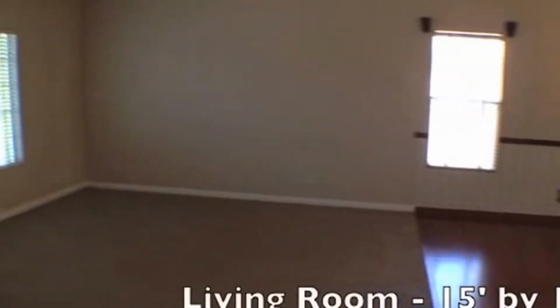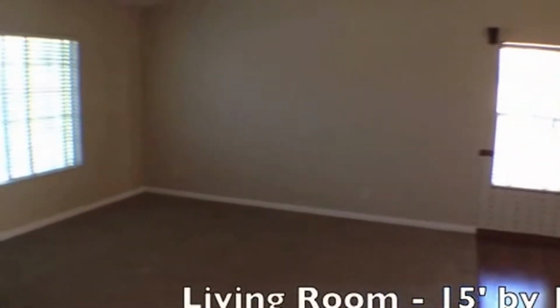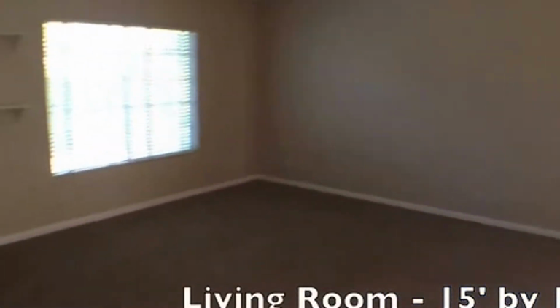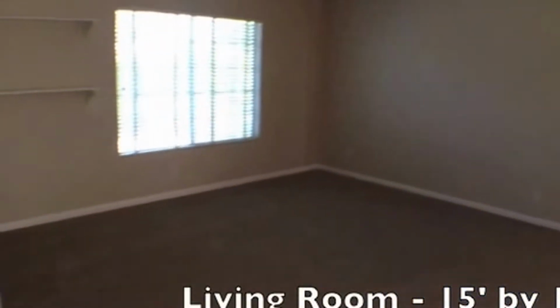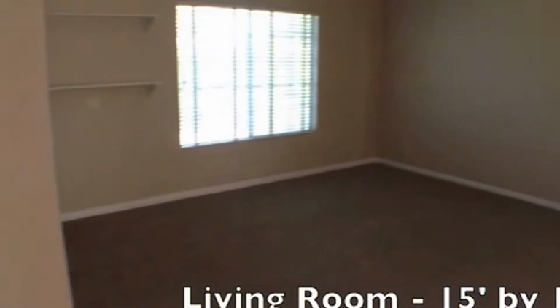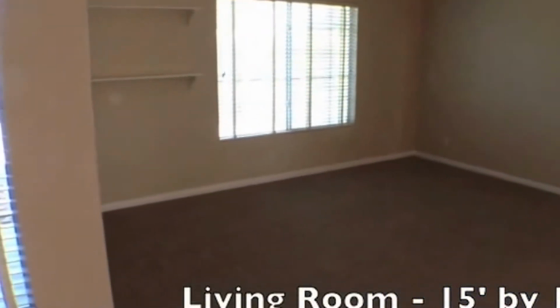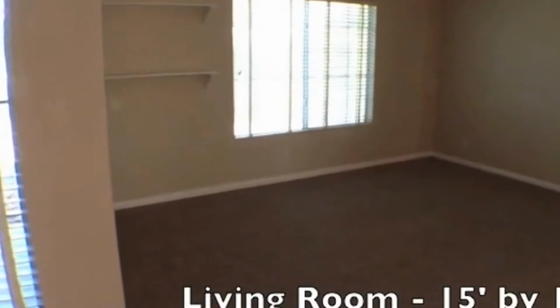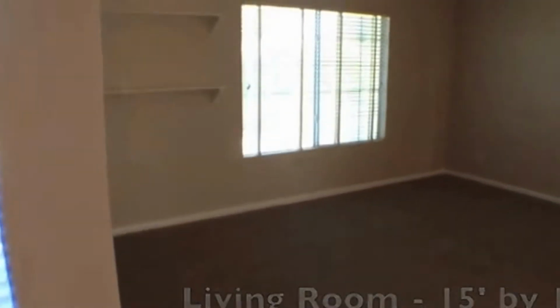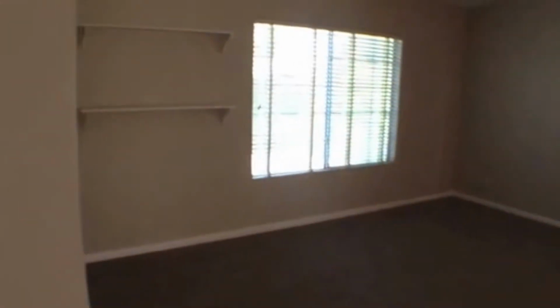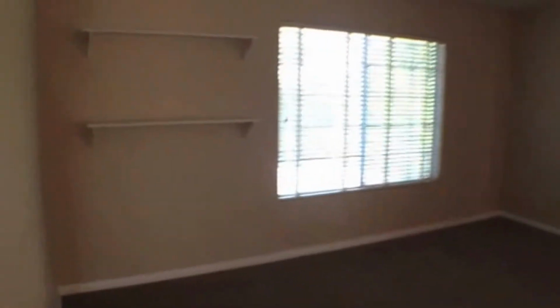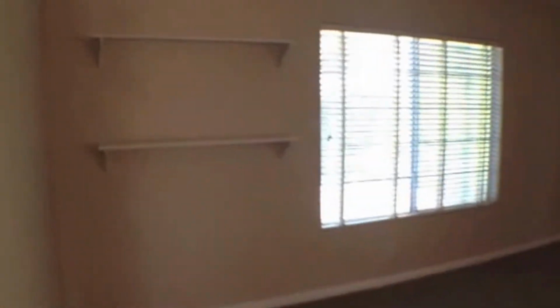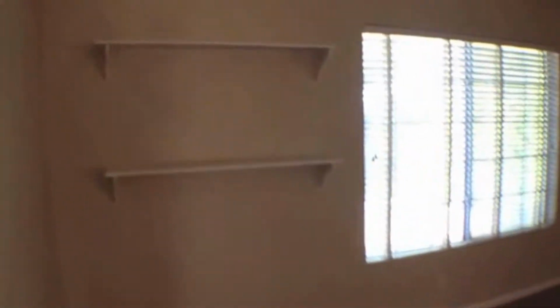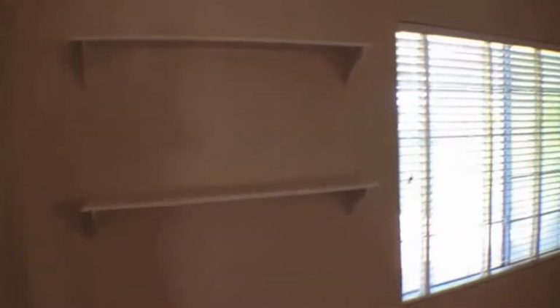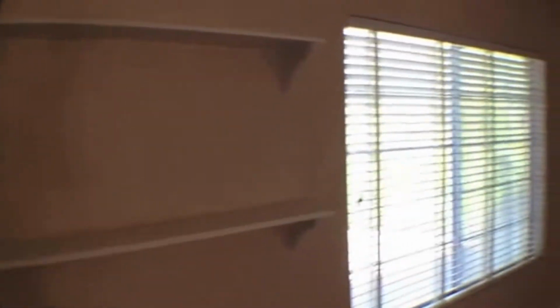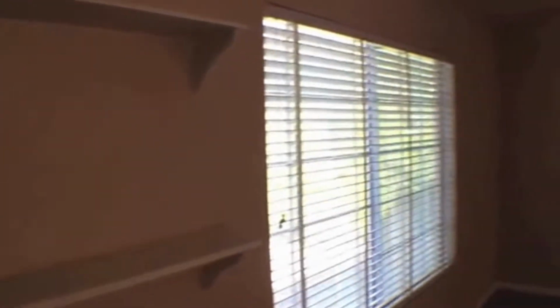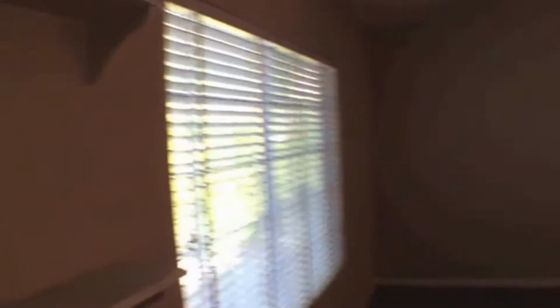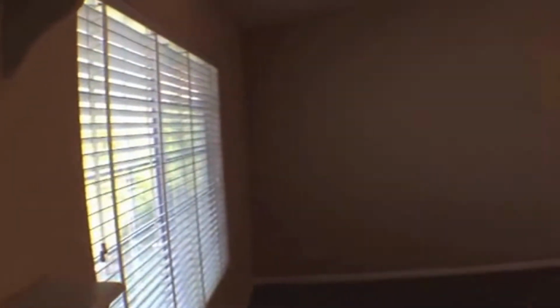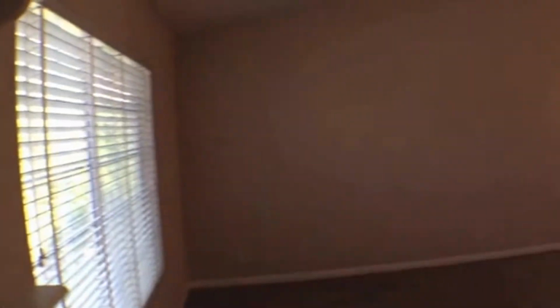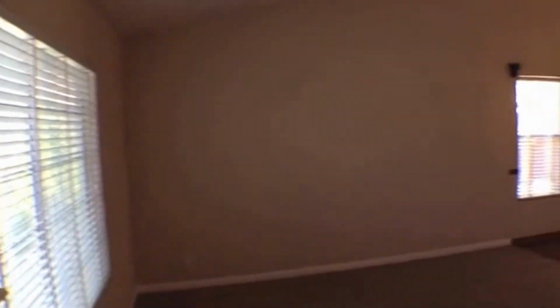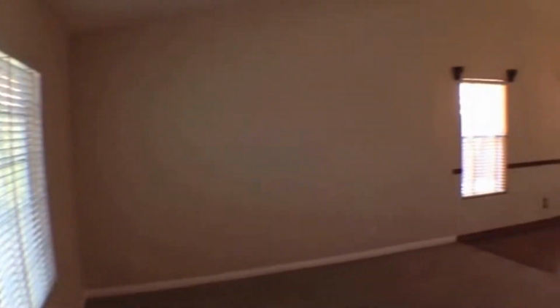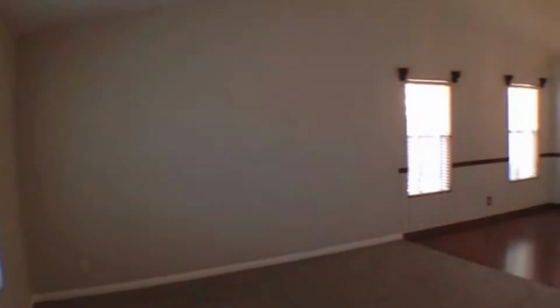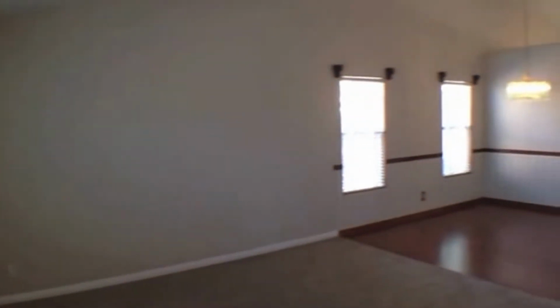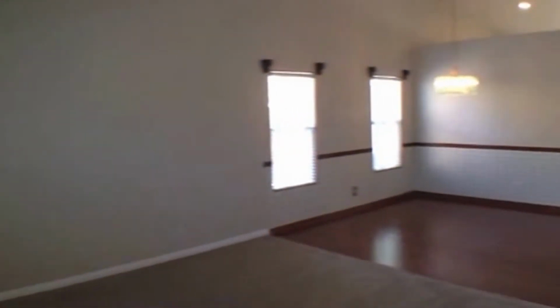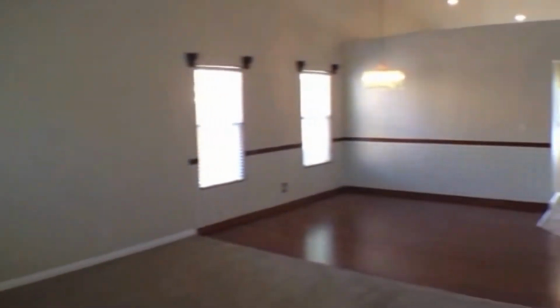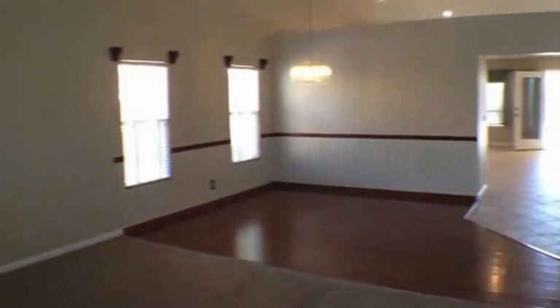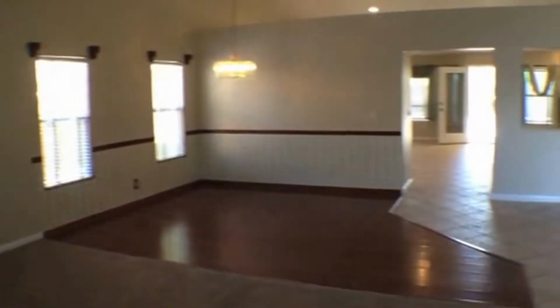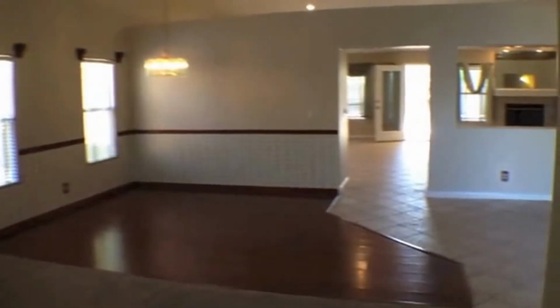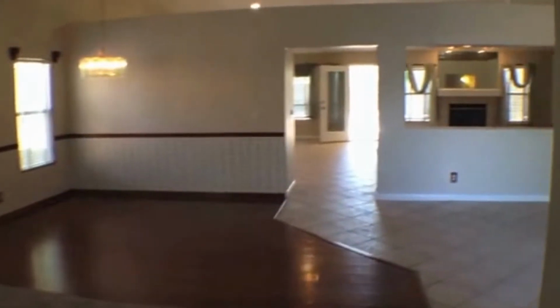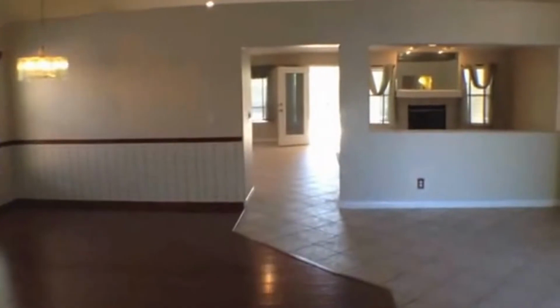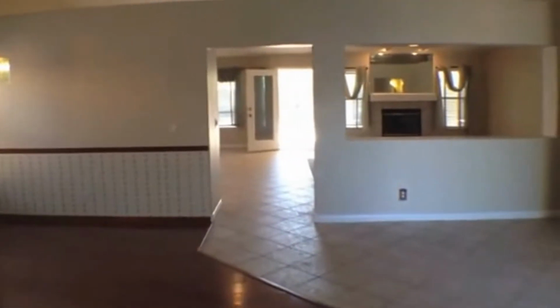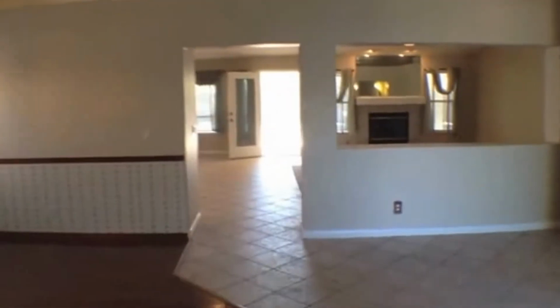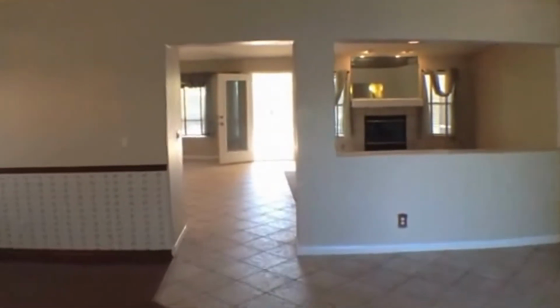This living room is 15 feet by 13 feet. You can see it has some built-in shelves already included. That wood area could be used maybe as a formal dining room.